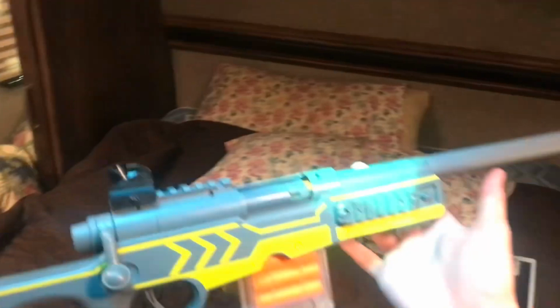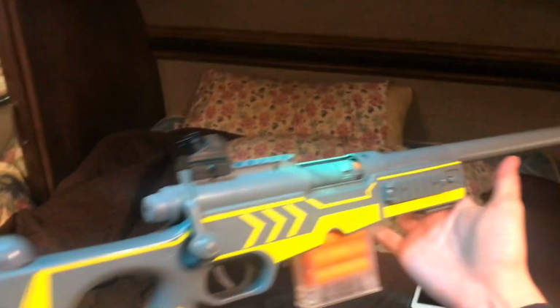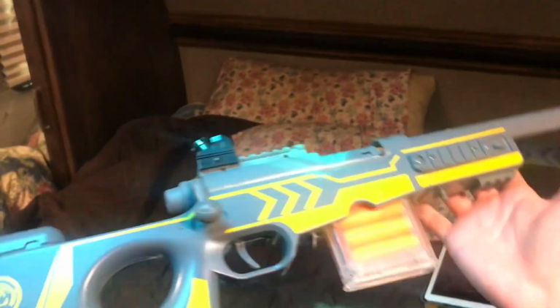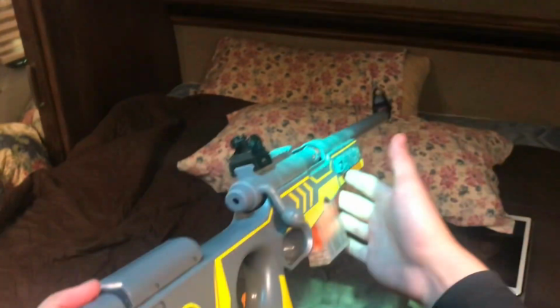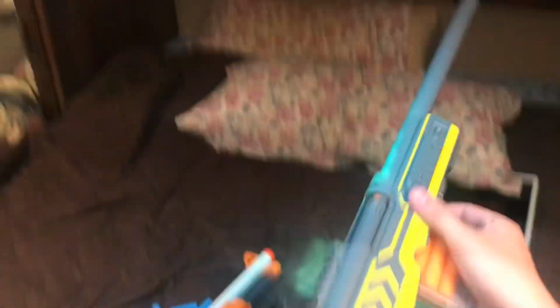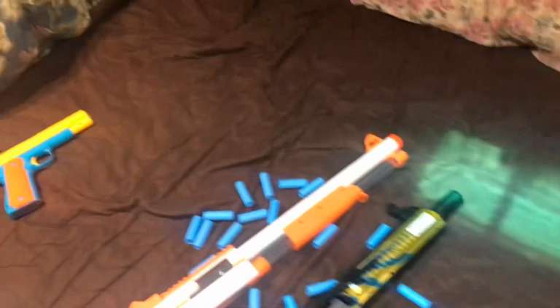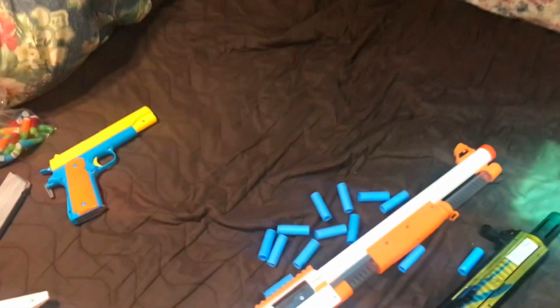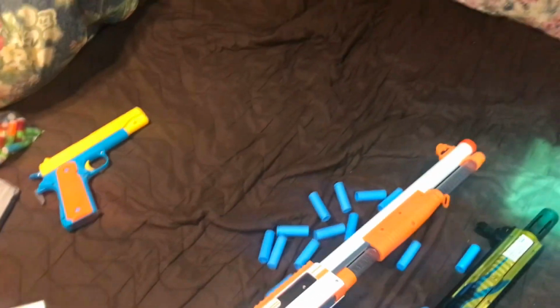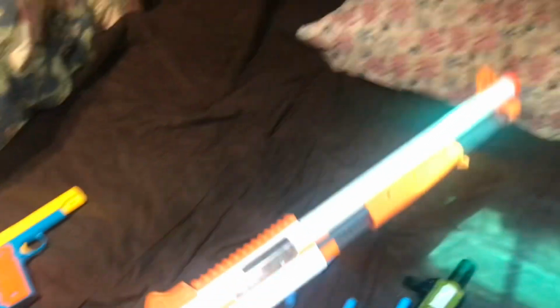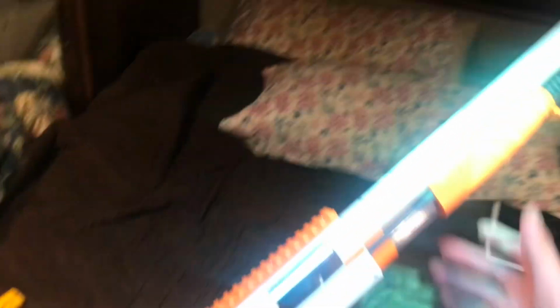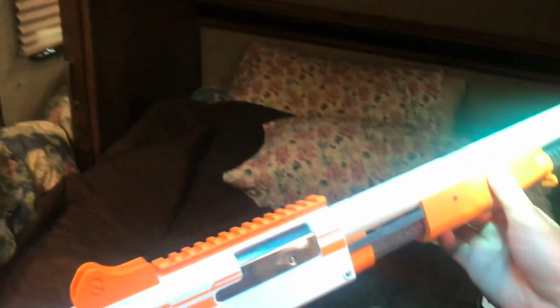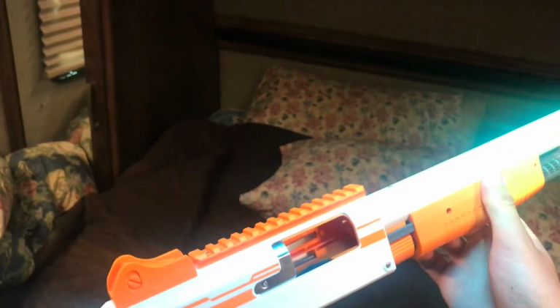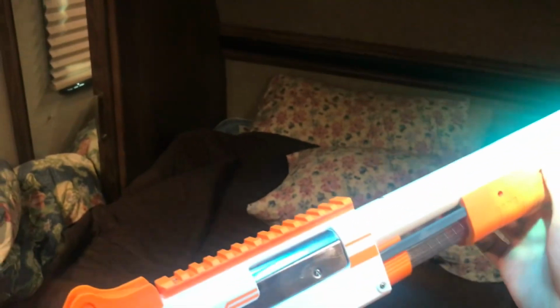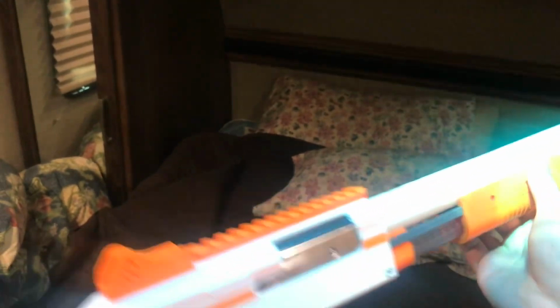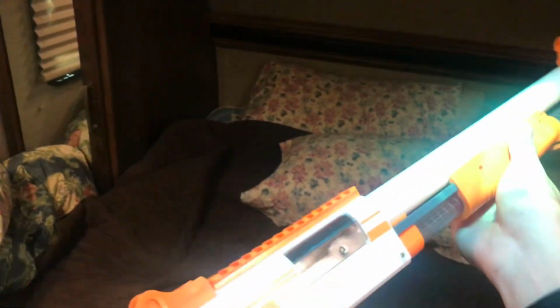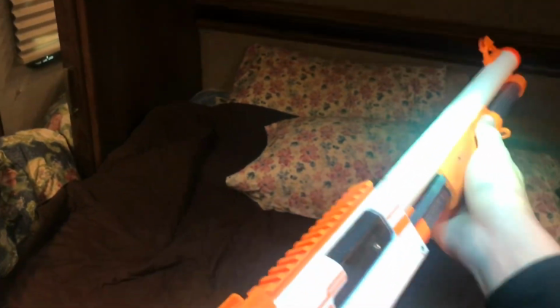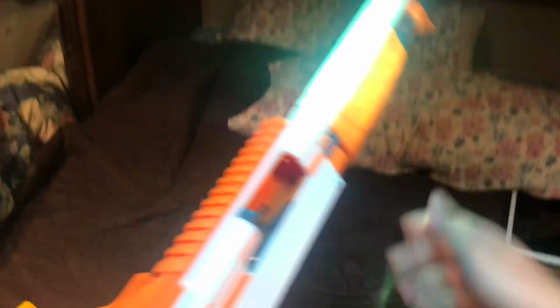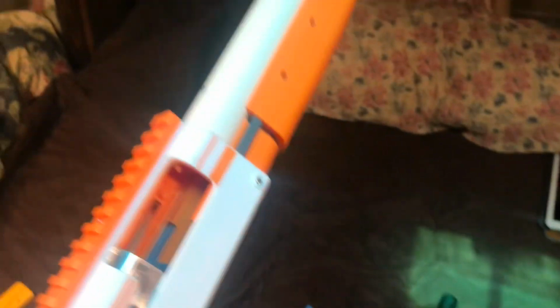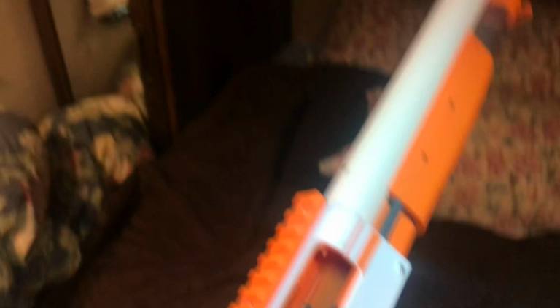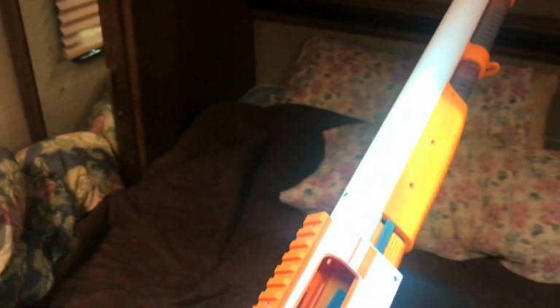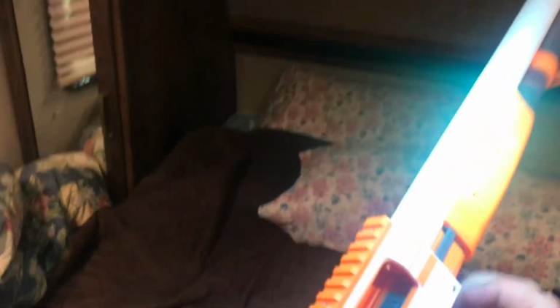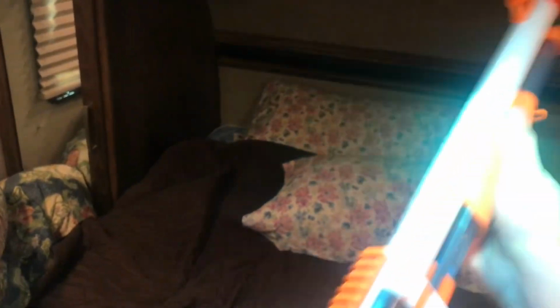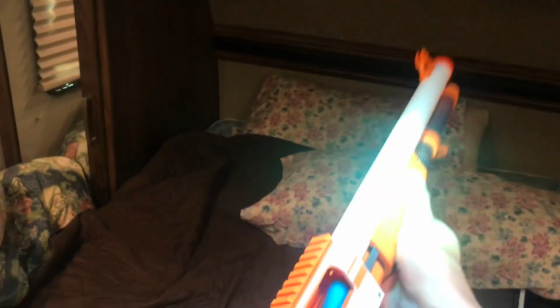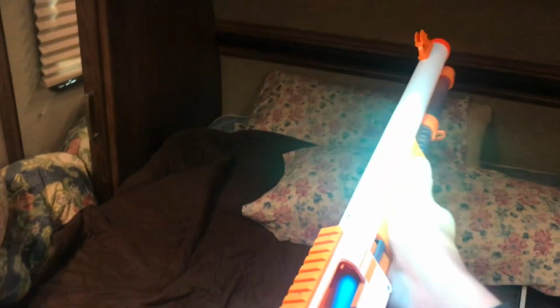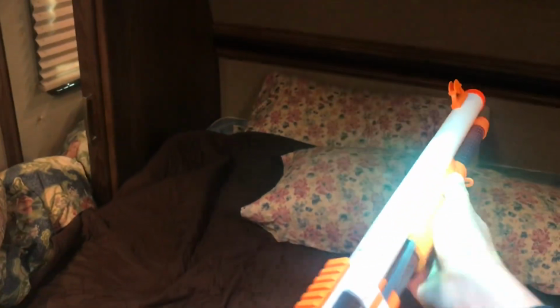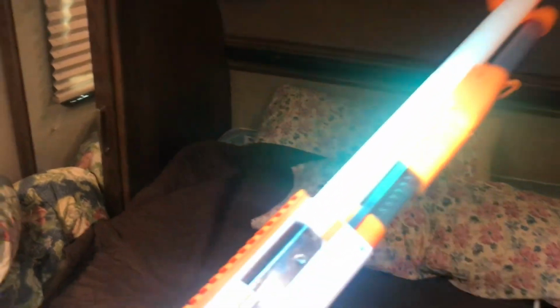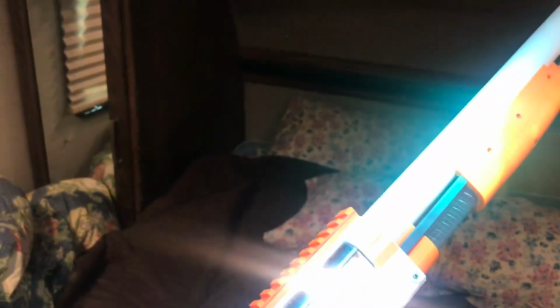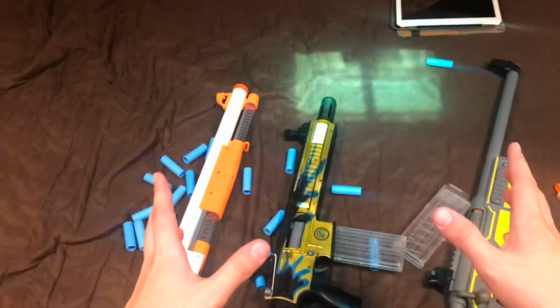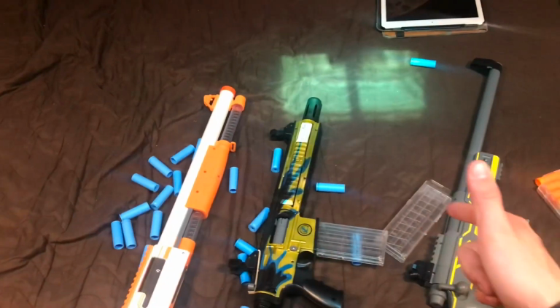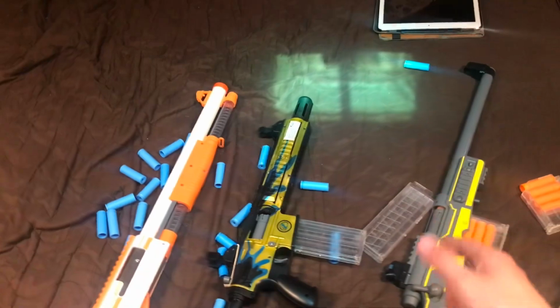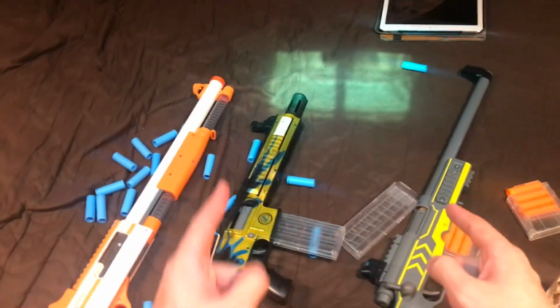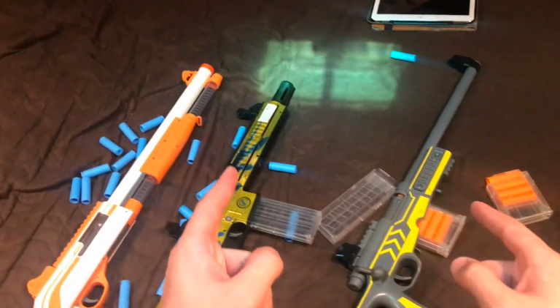This thing just looks beautiful, doesn't it? When it comes to unreliability, the shotgun is a little bit disappointing, especially with how often it jams. You can see right there. Thank you for watching — this is Numeric, I'll see you in the next video.